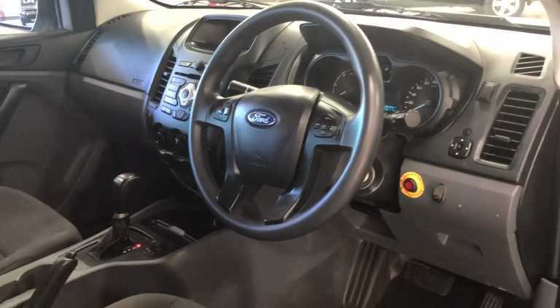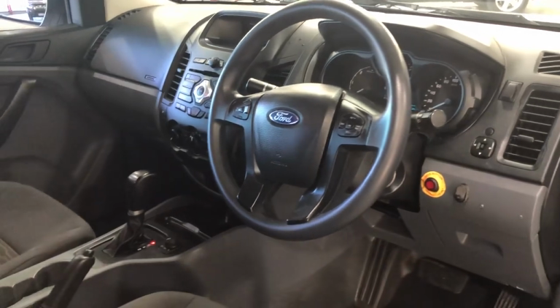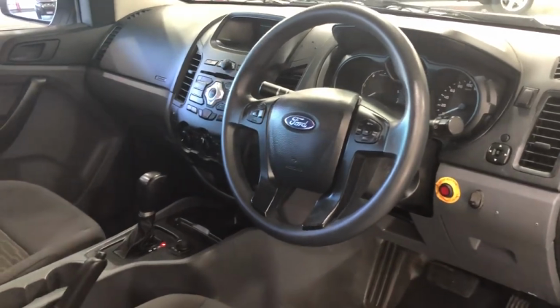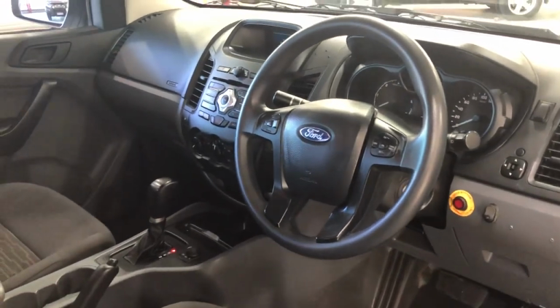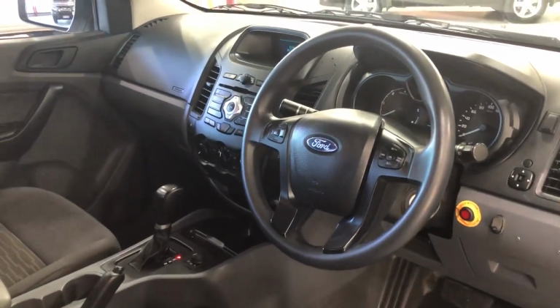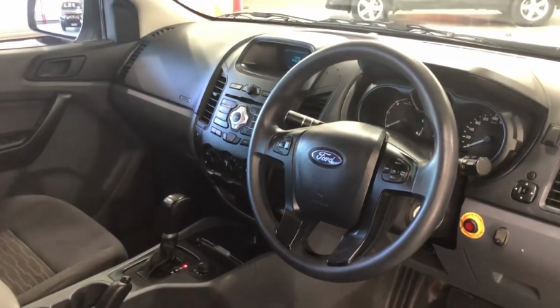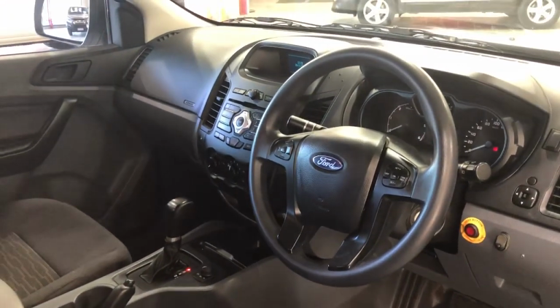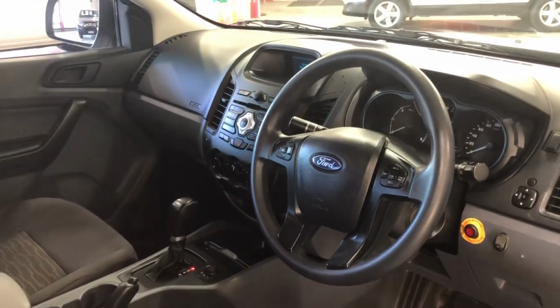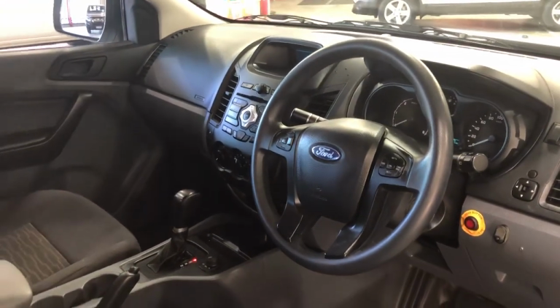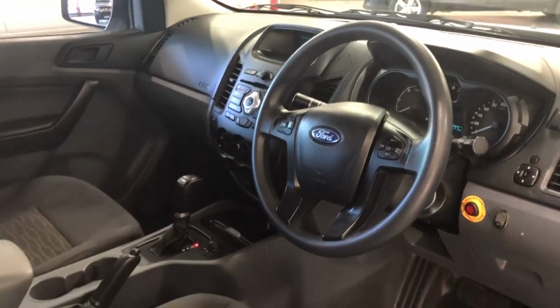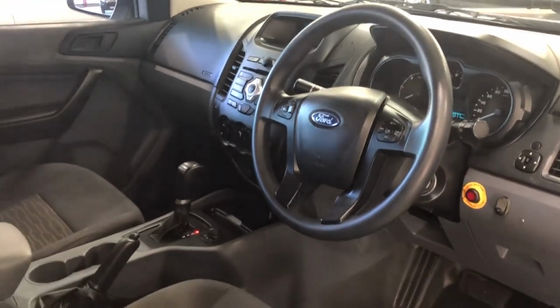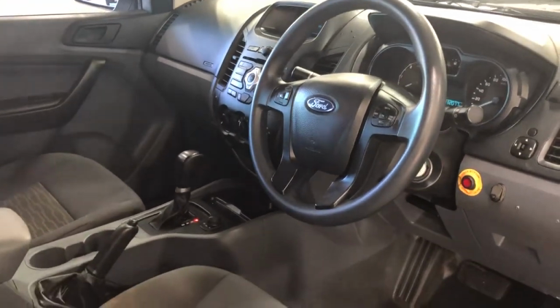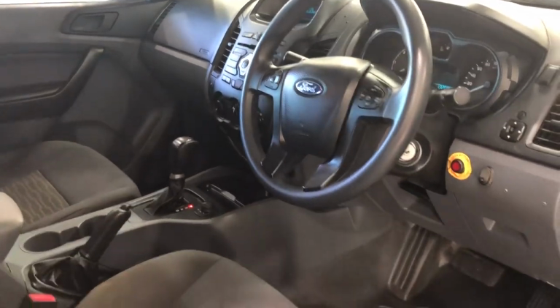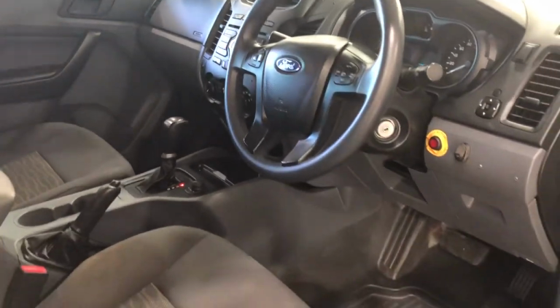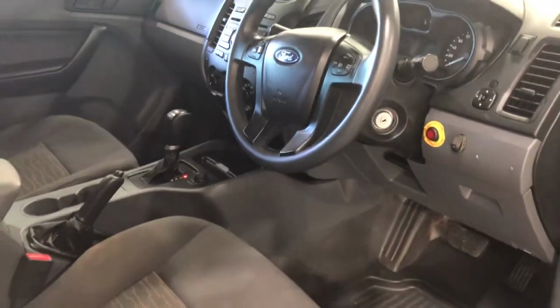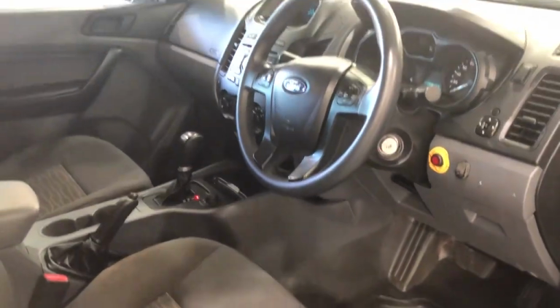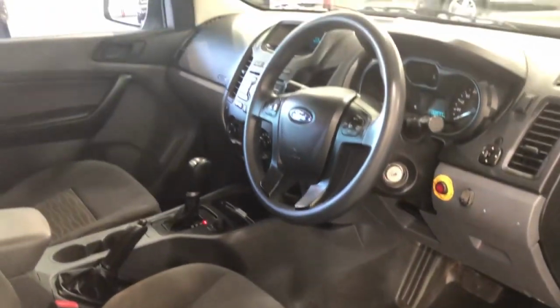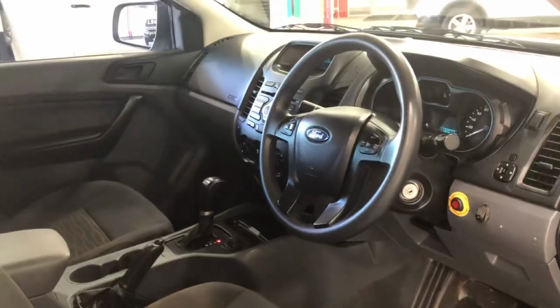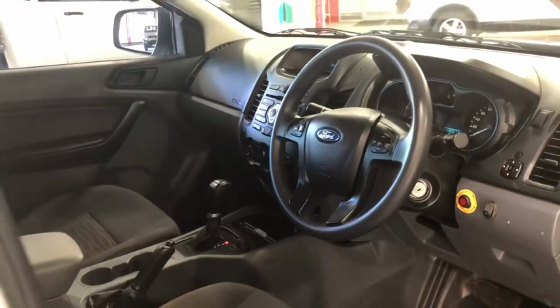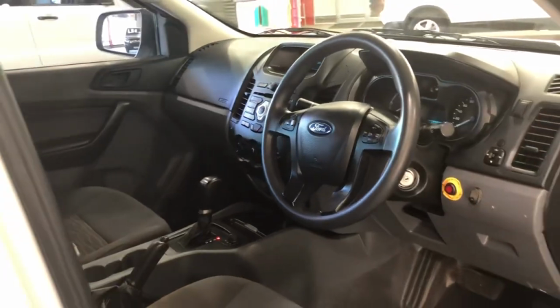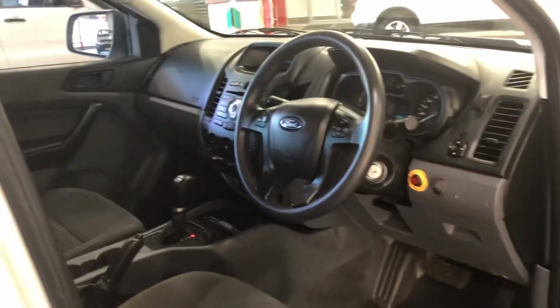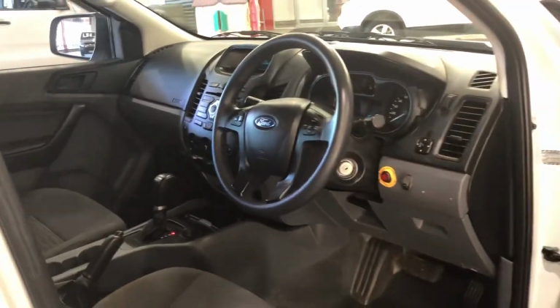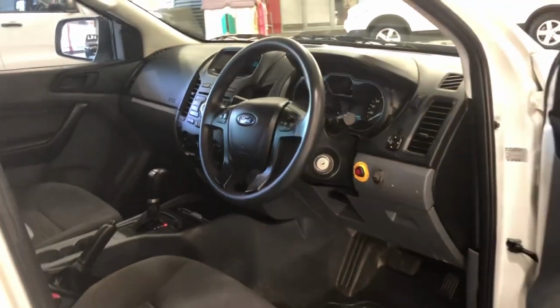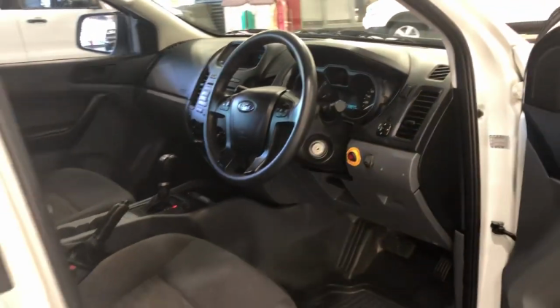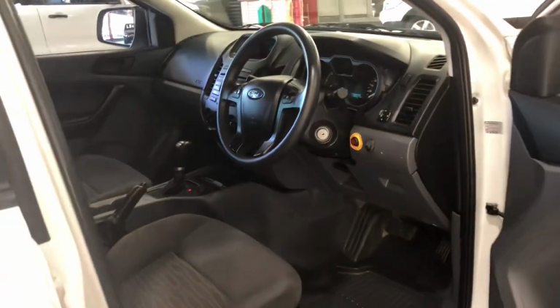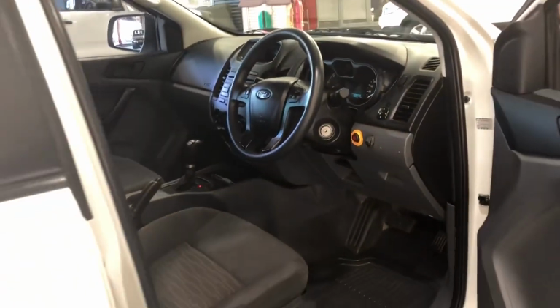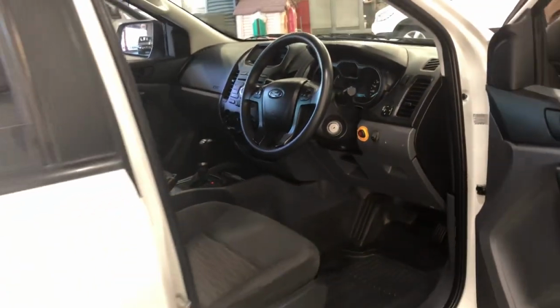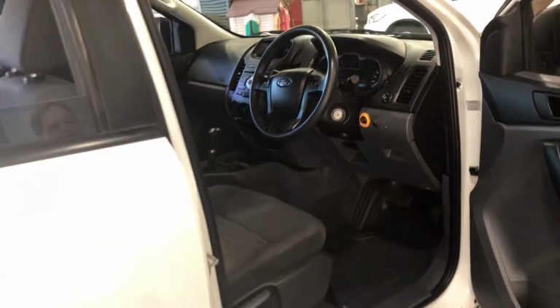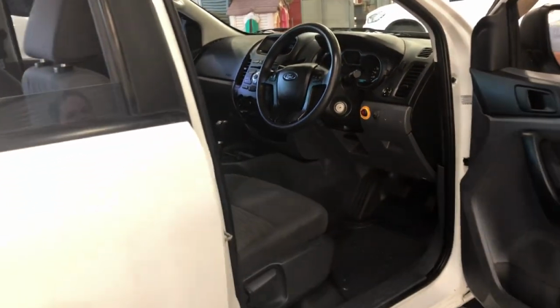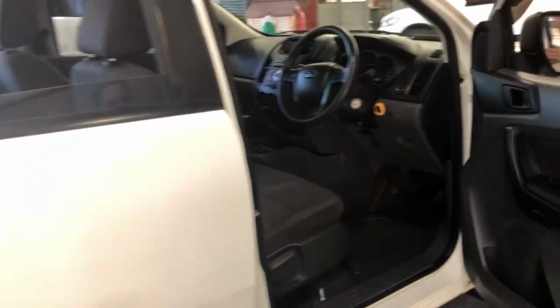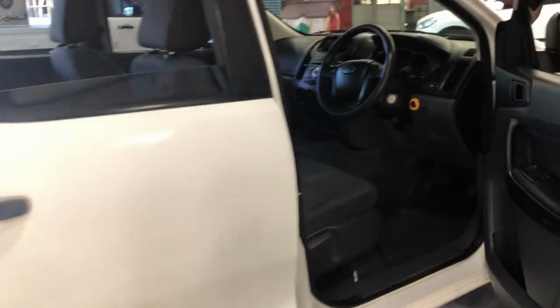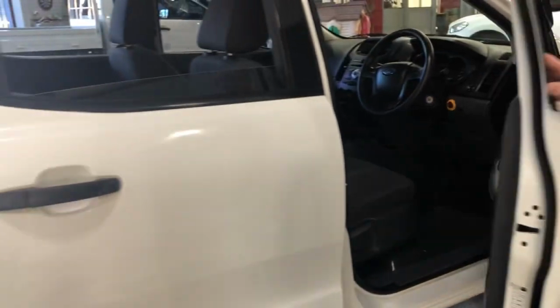Just look at that interior — it's been well-looked-after. No tradesman was carrying around in this car. Well, I can't say that, but it doesn't look like it. This was a manager's car by the looks of it.